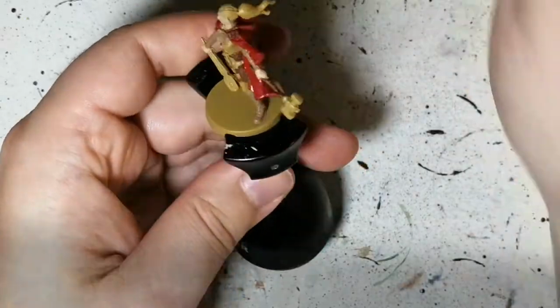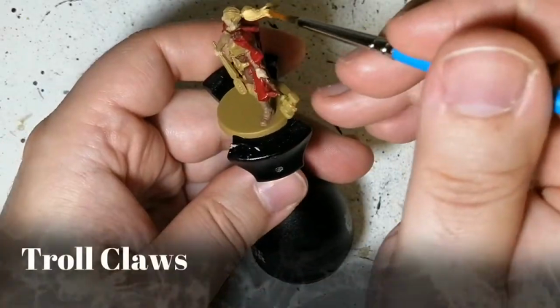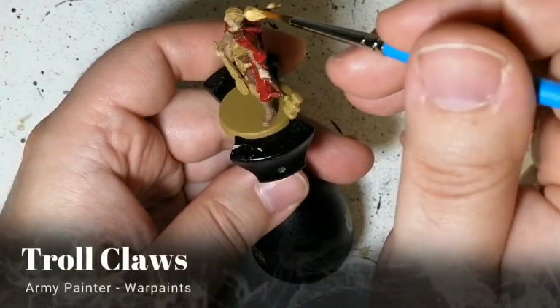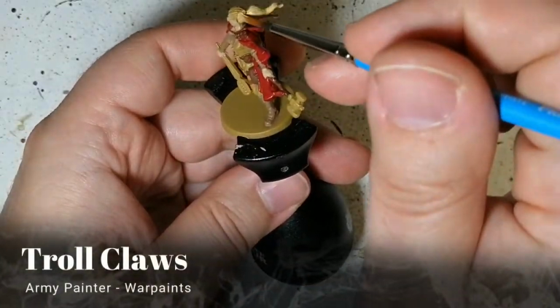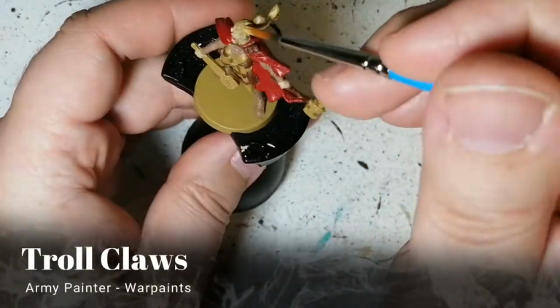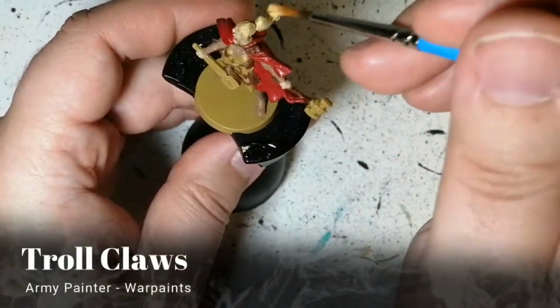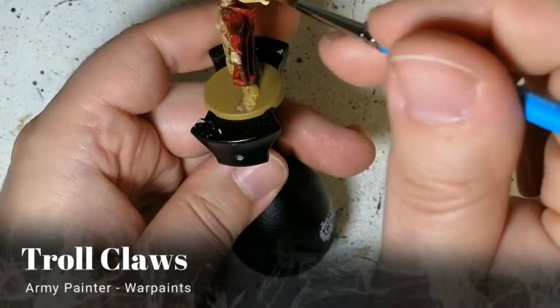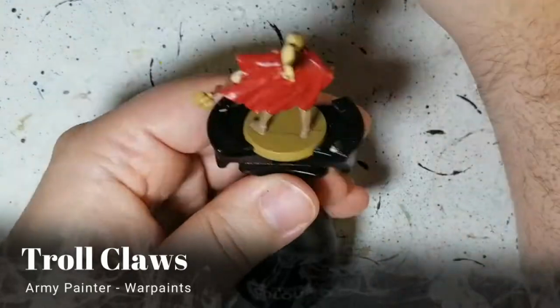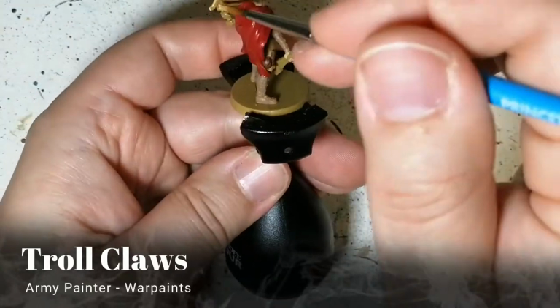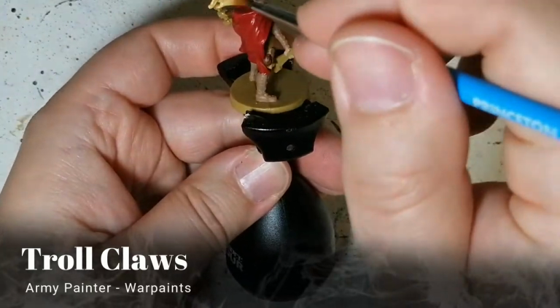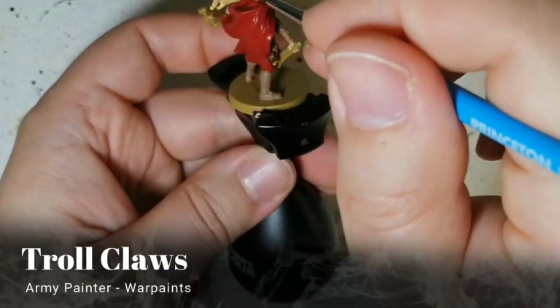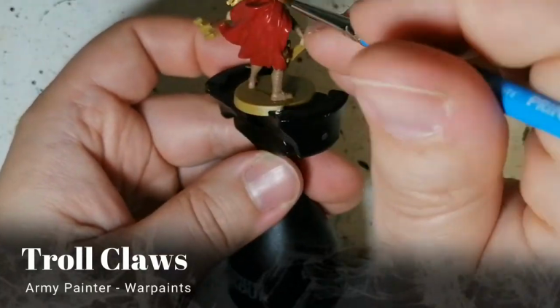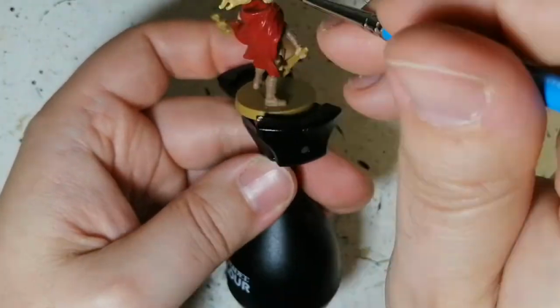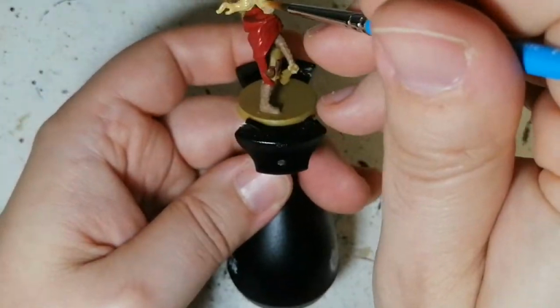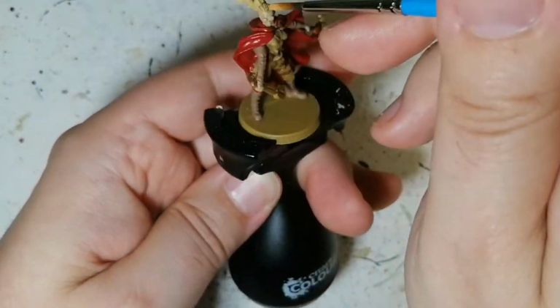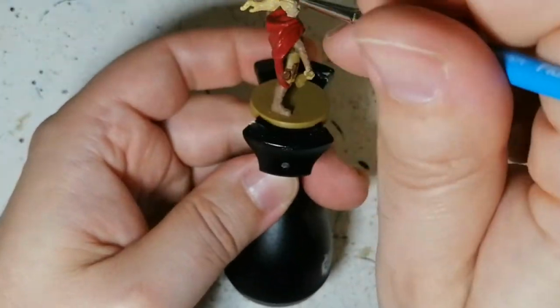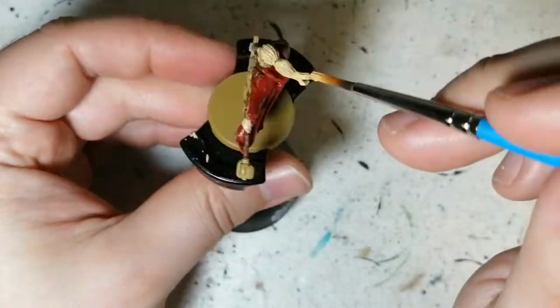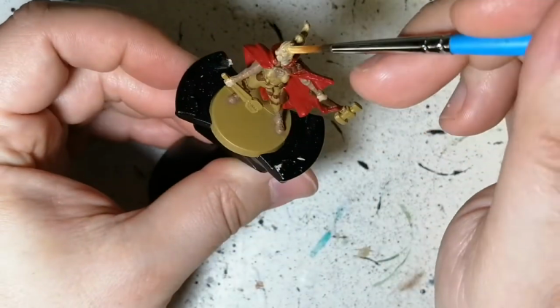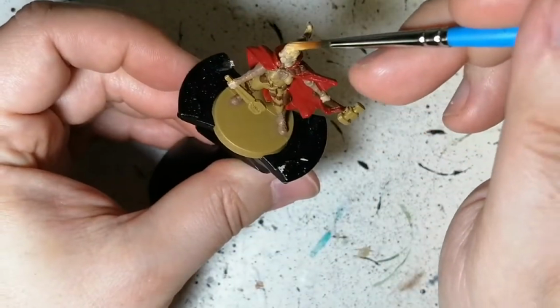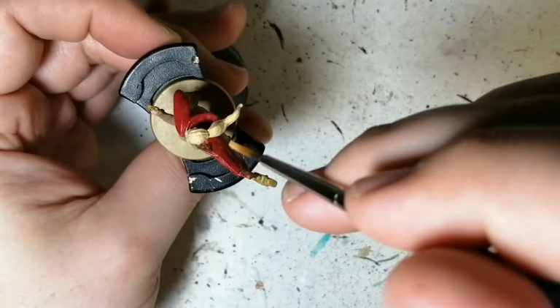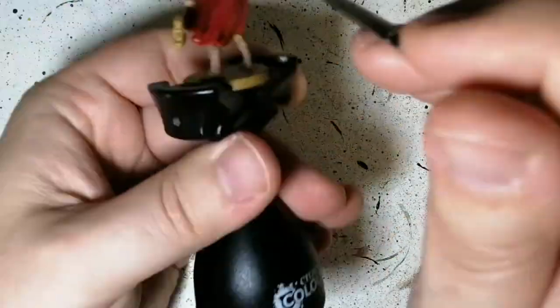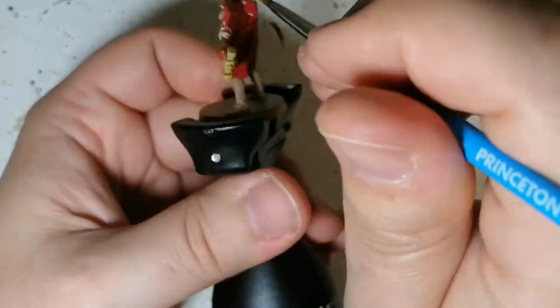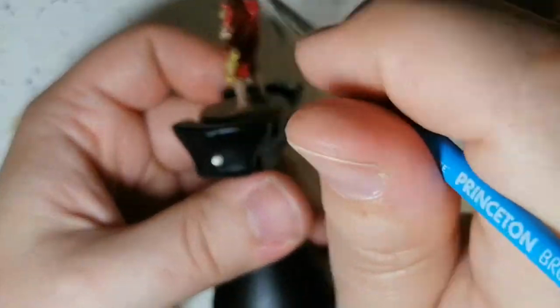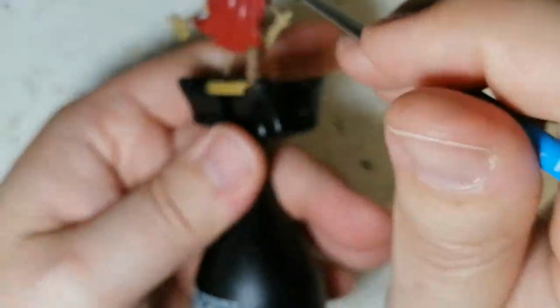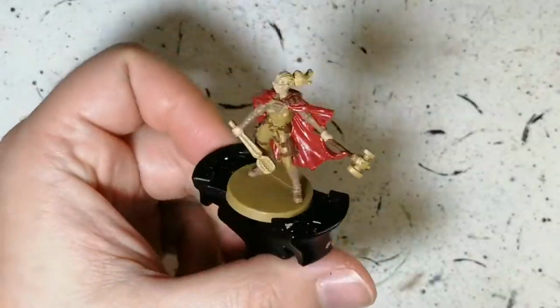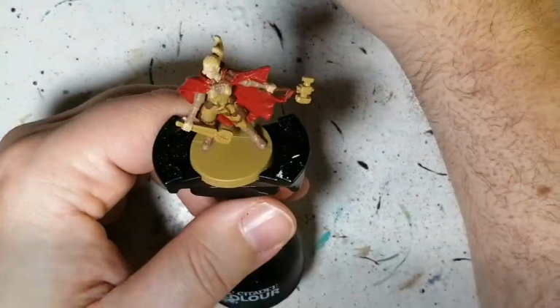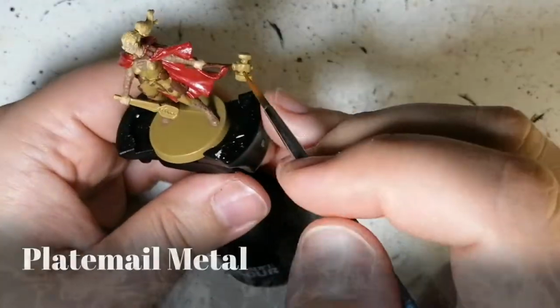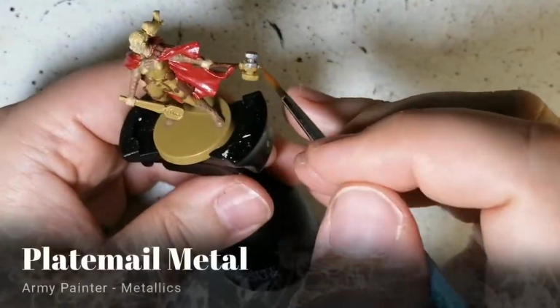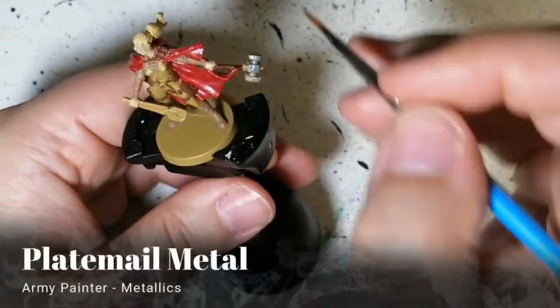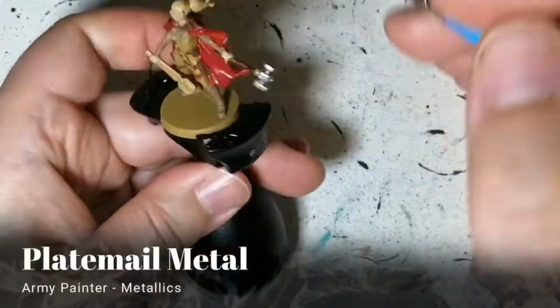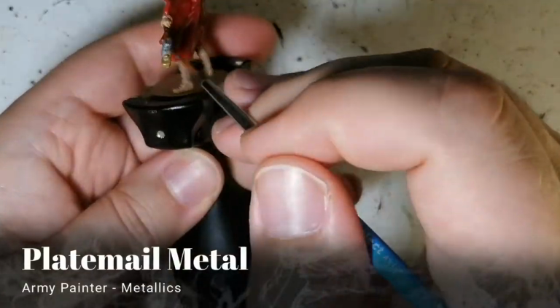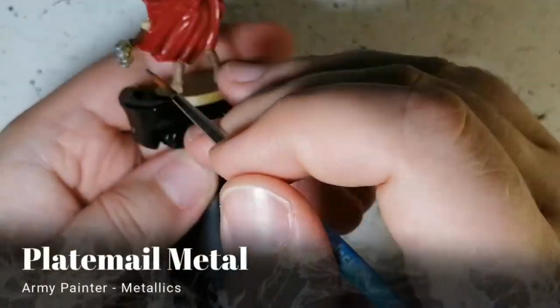Amber skin is from the skin tones collection from Army Painter. Next is troll claws for her nice dirty blonde hair — I really like this color for dirty blonde hair. It's better than bay blonde anyway.